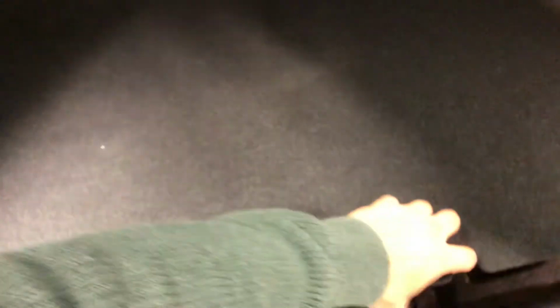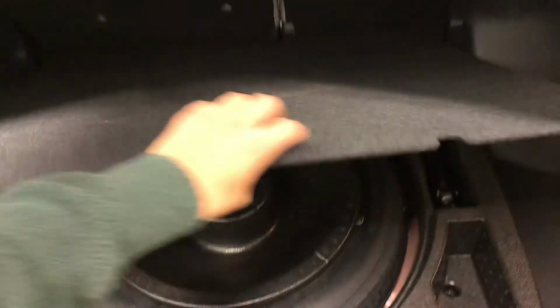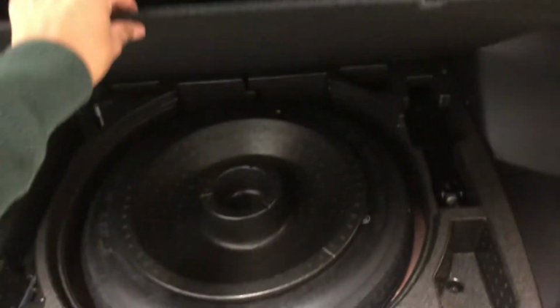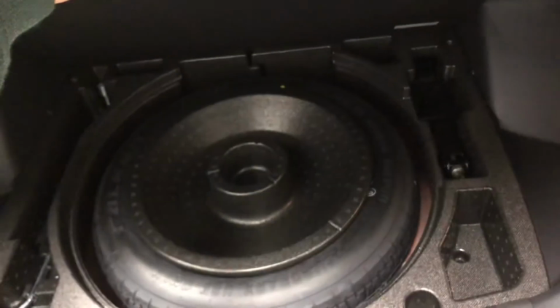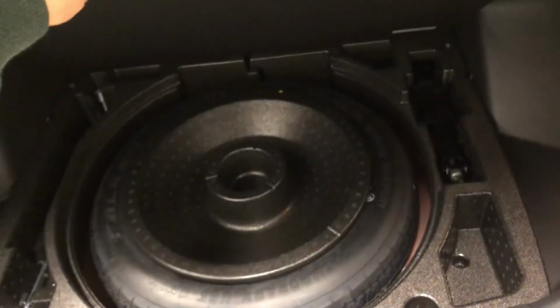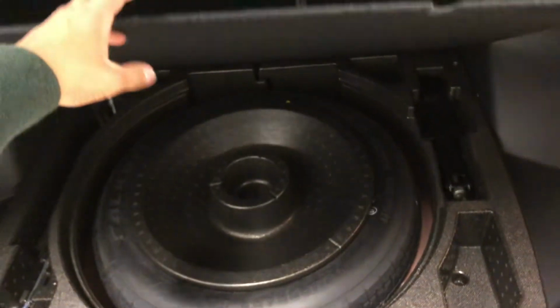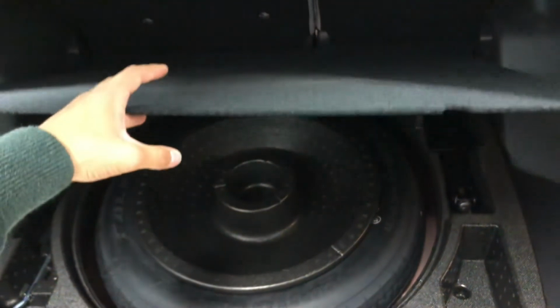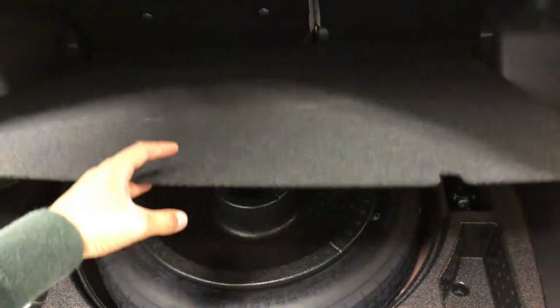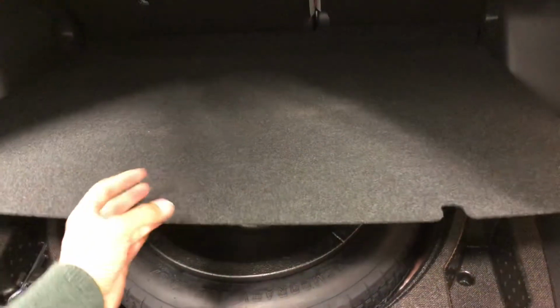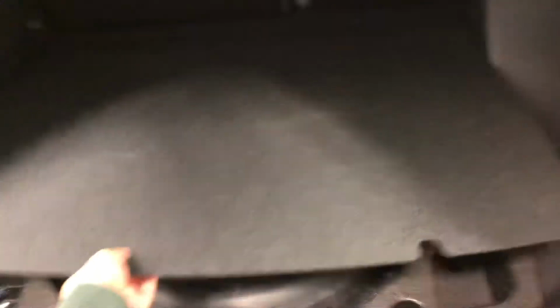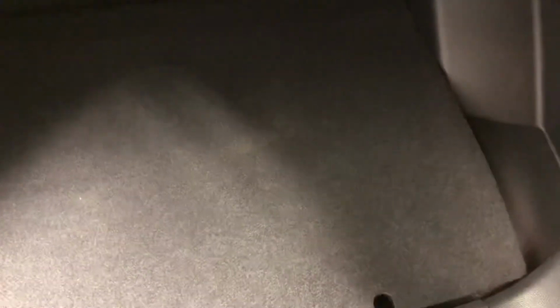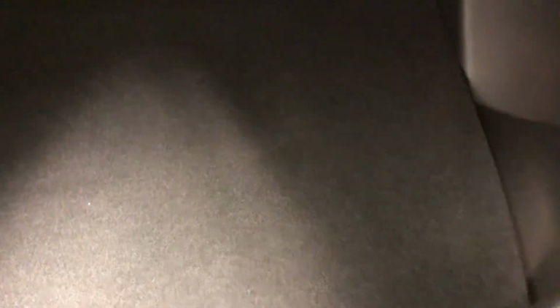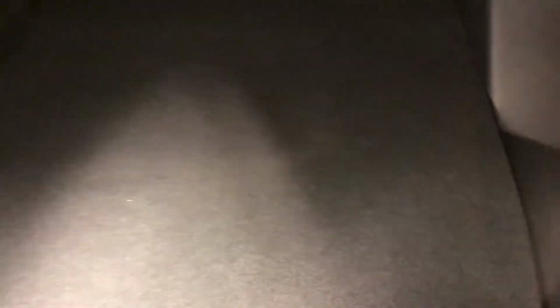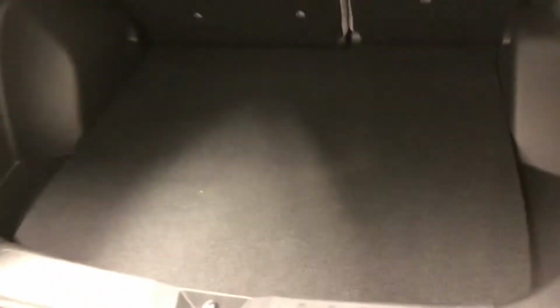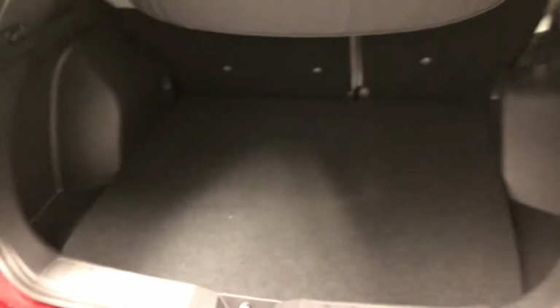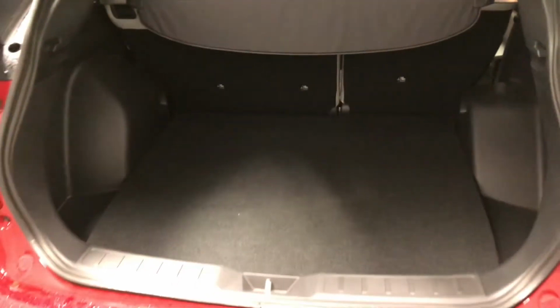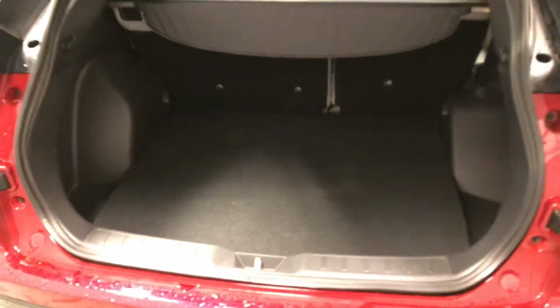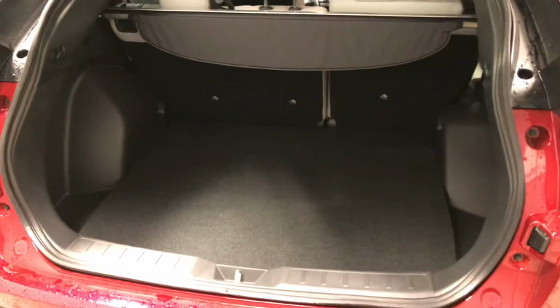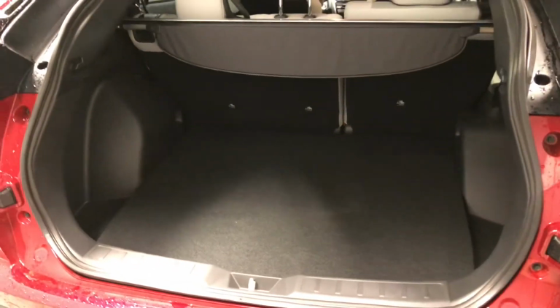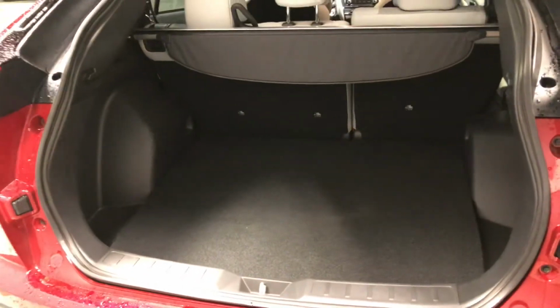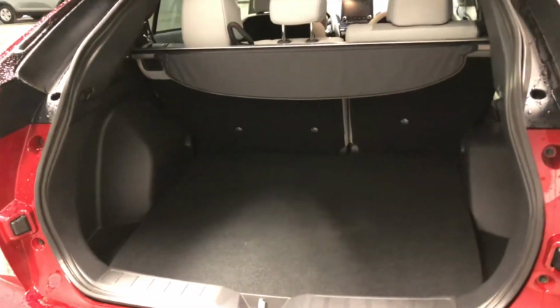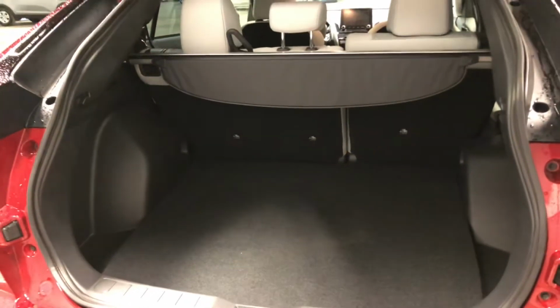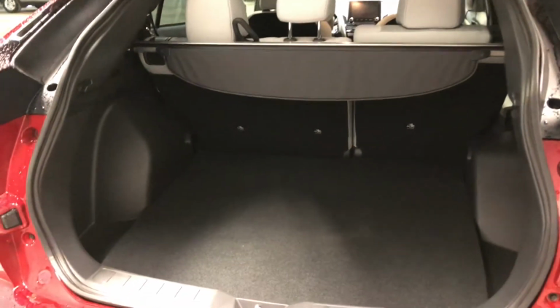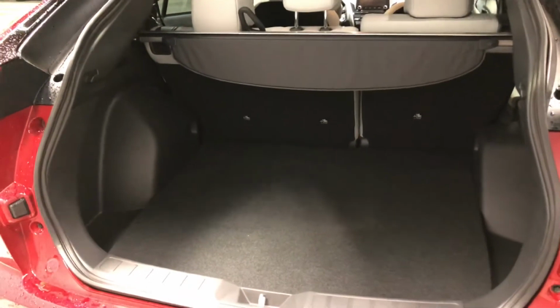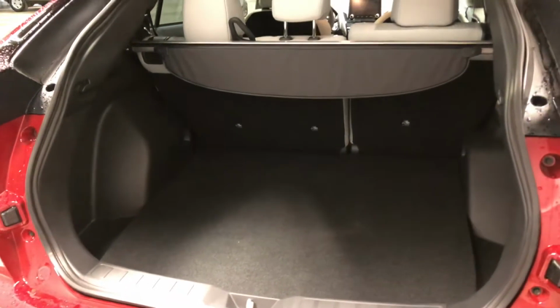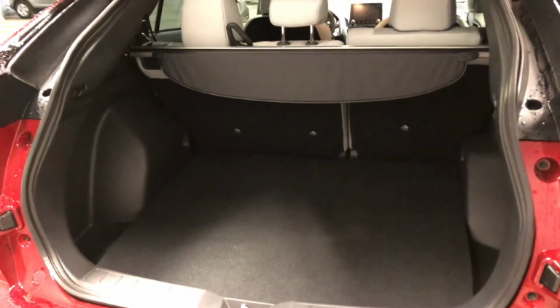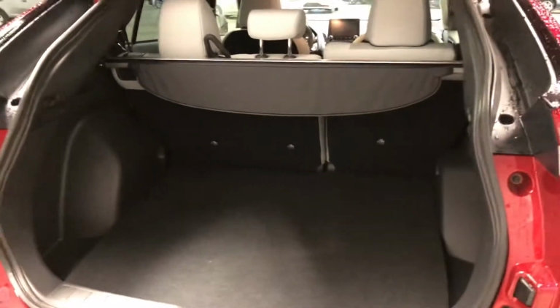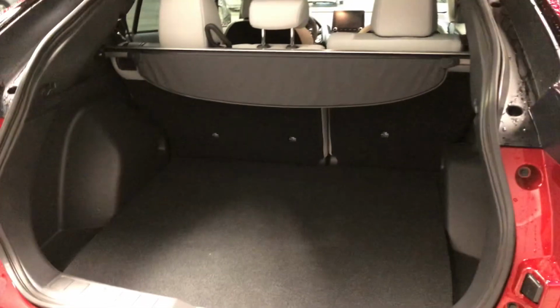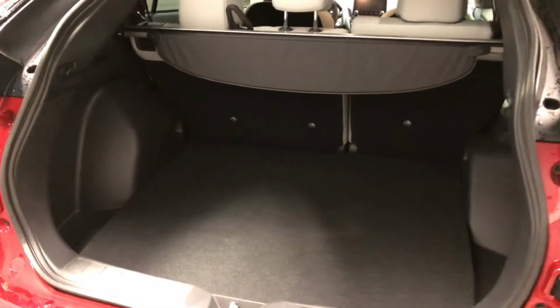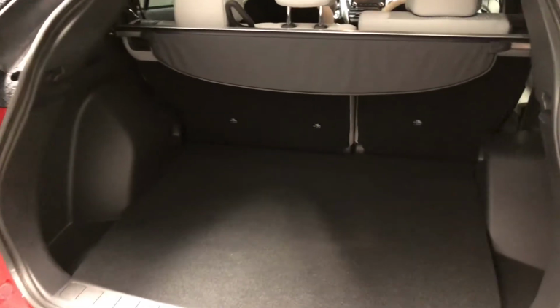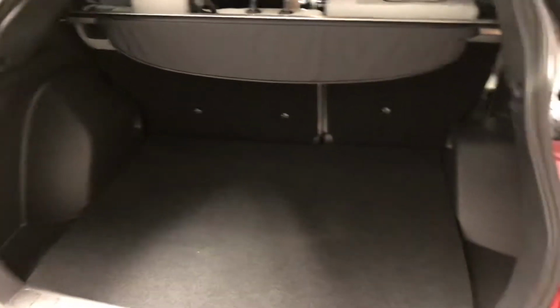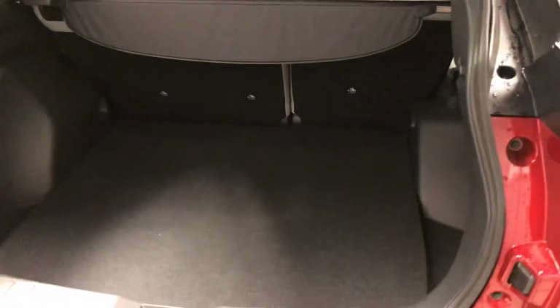Underneath here you get your spare tire, which hopefully you never have to use, as you get your five years of roadside assistance with the warranty that Mitsubishi offers. As you can see, there's lots of cargo space — good for all your Costco trips, road trips, IKEA trips, and so on.